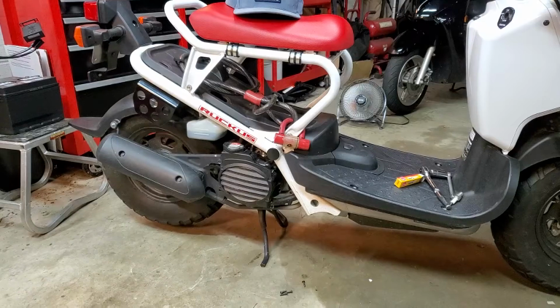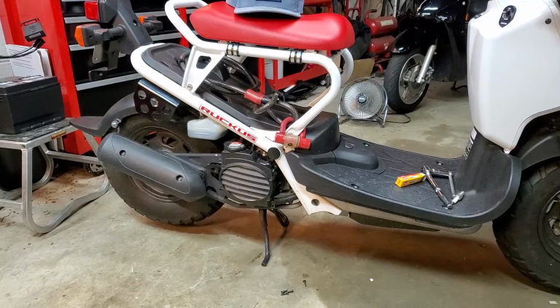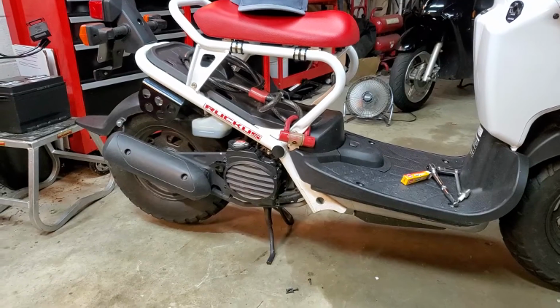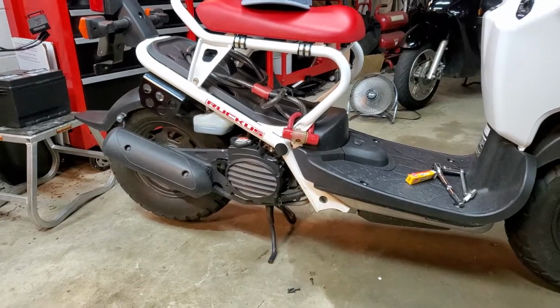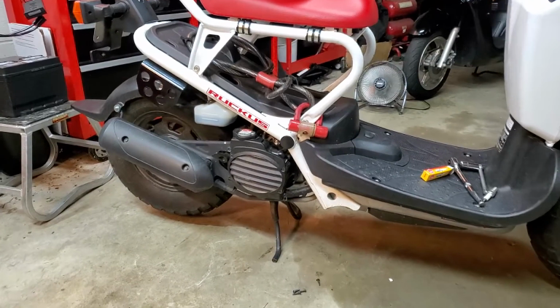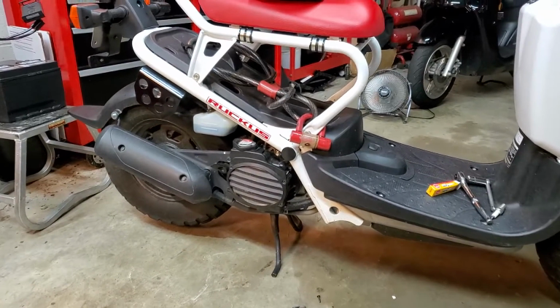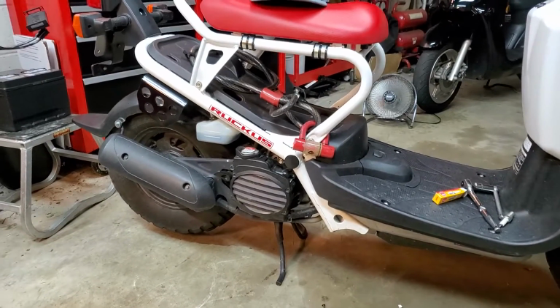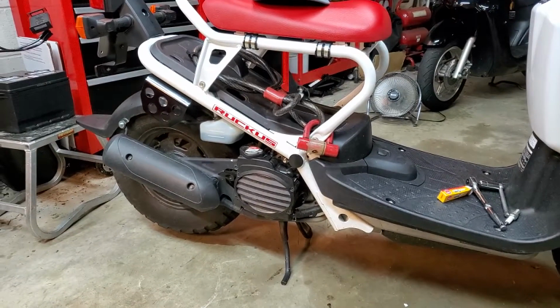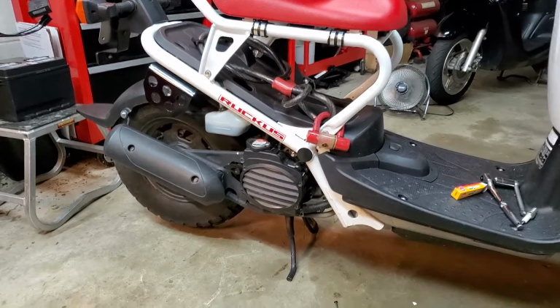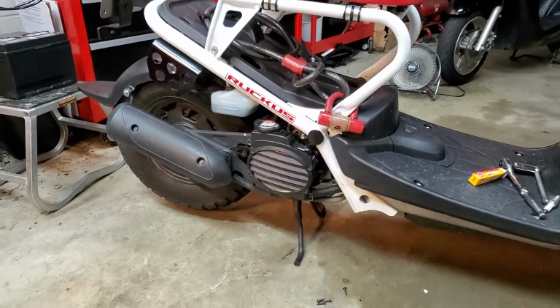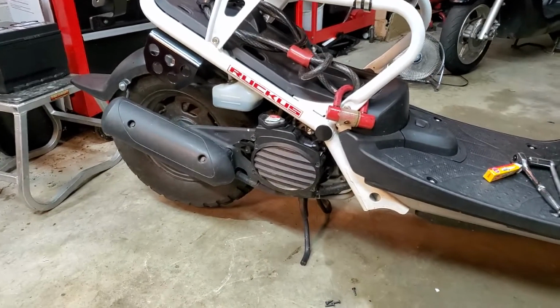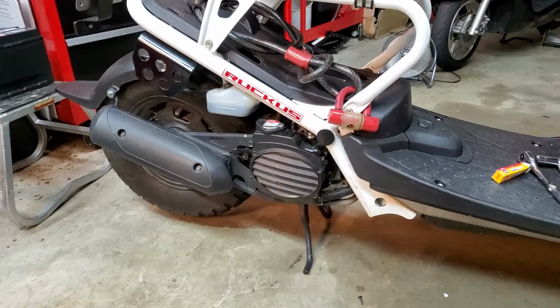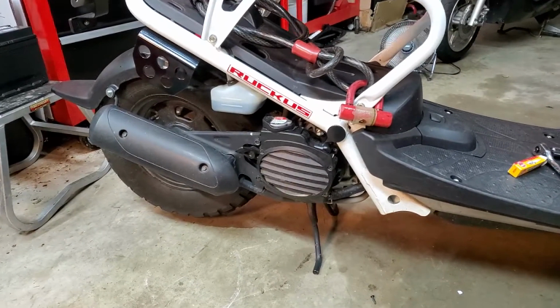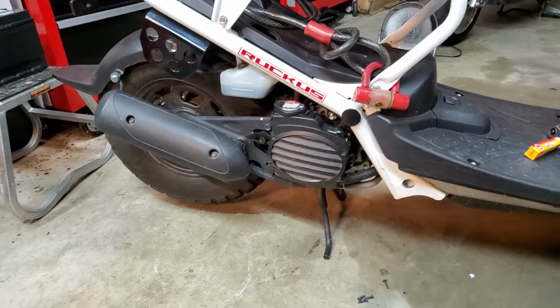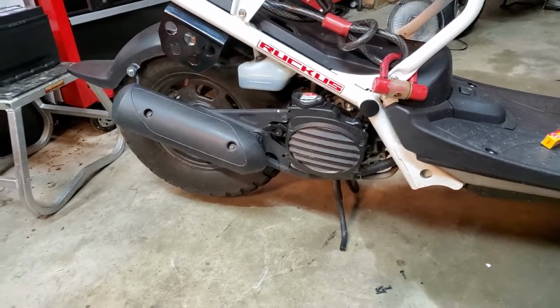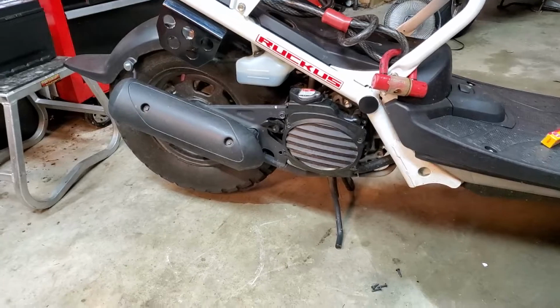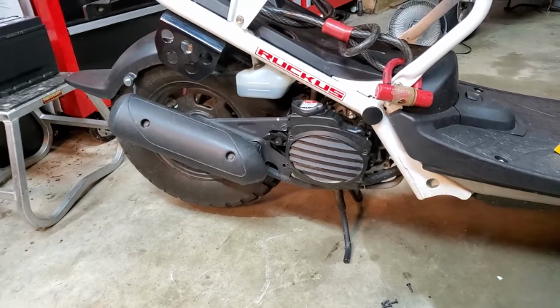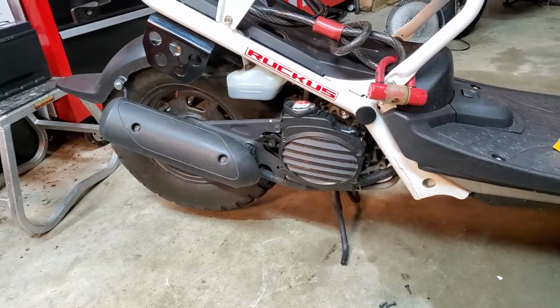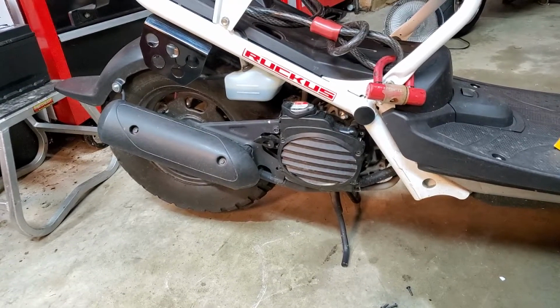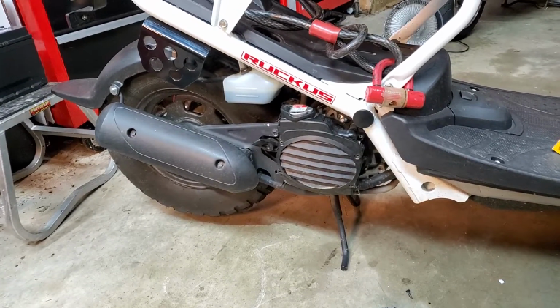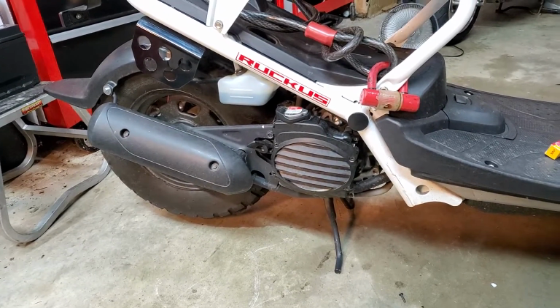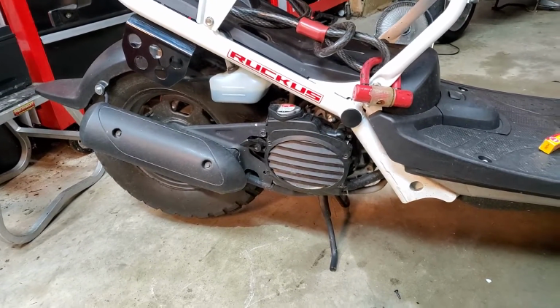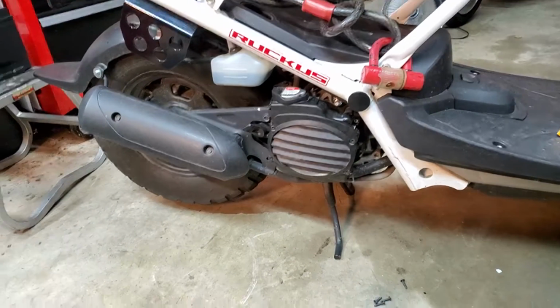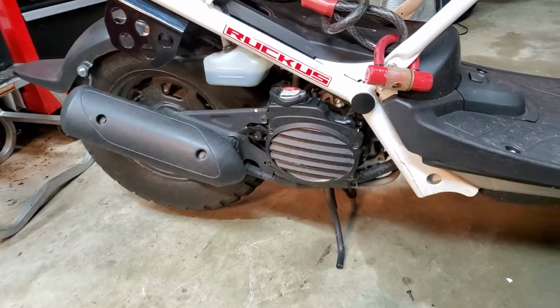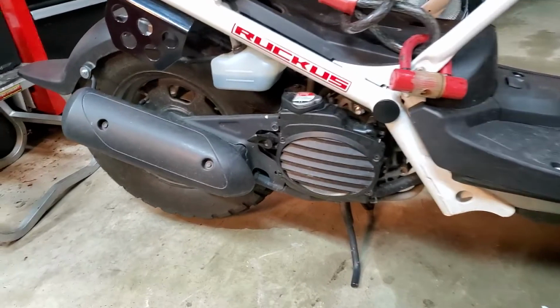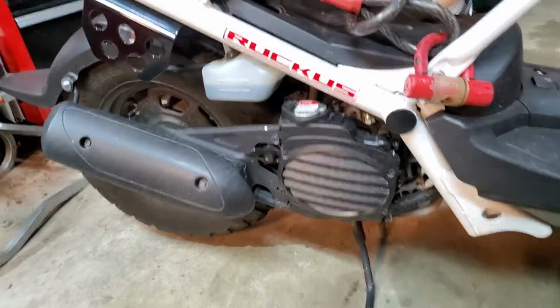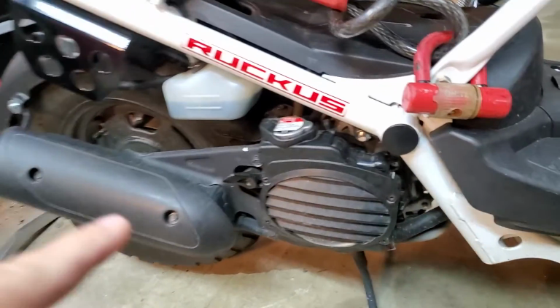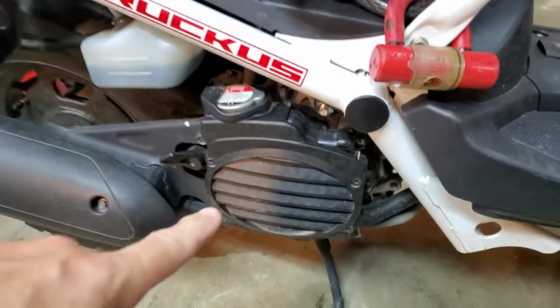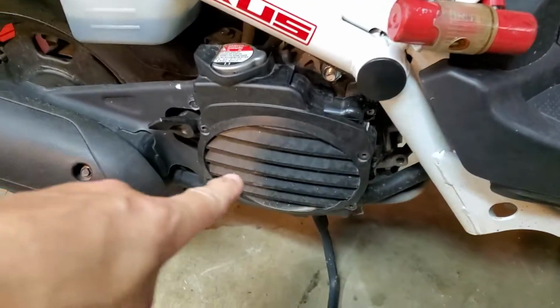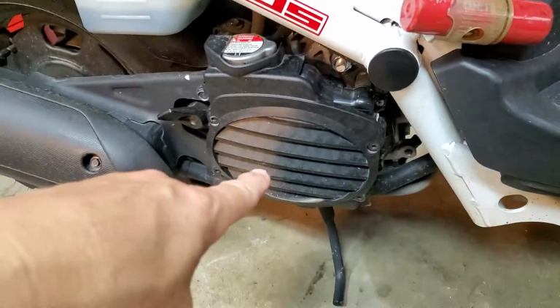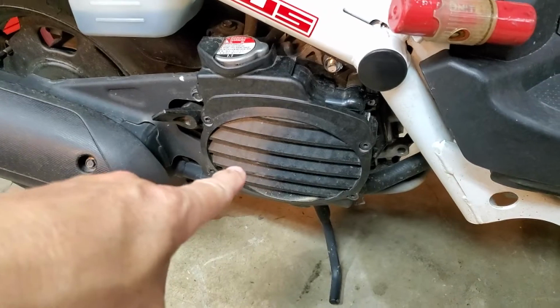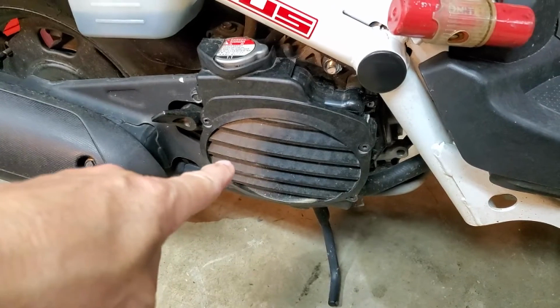What's up guys, Dave here with the Honda Ruckus NPS 50. If you're interested in accessing the radiator, it's right behind this little guard right here.